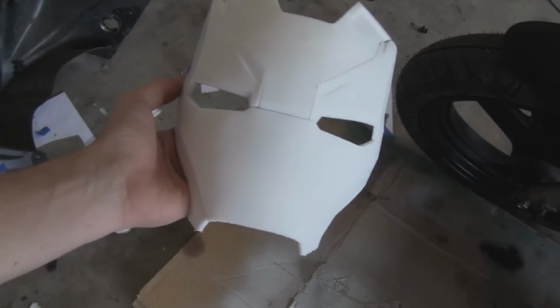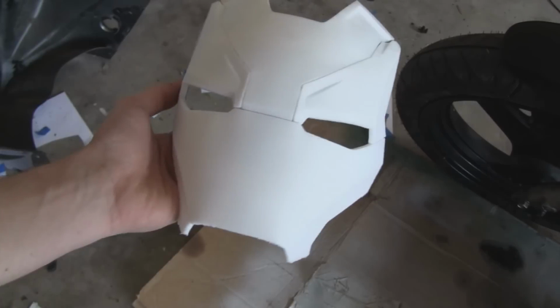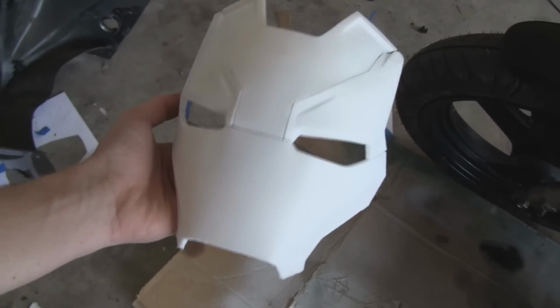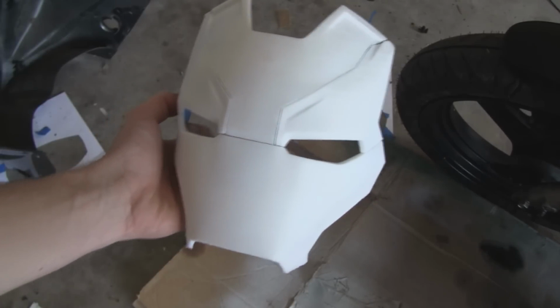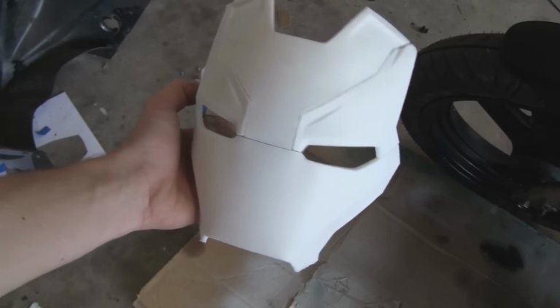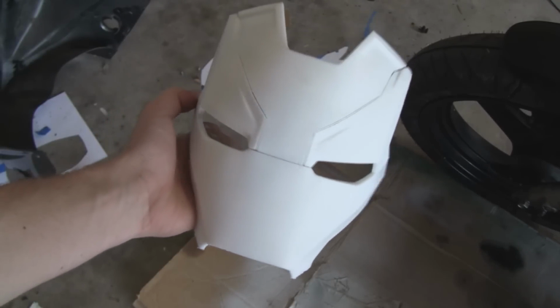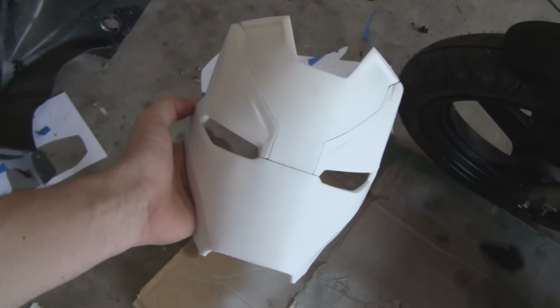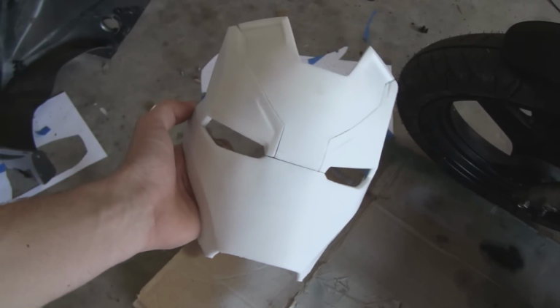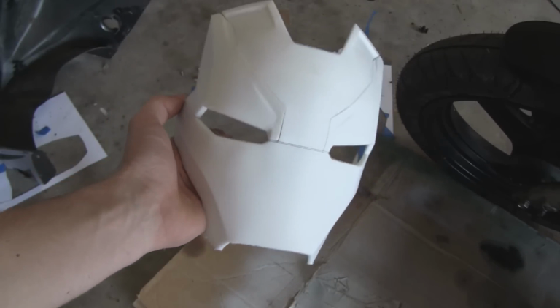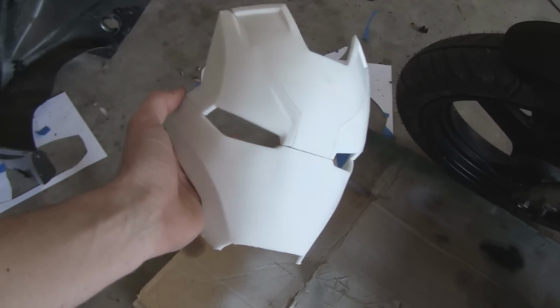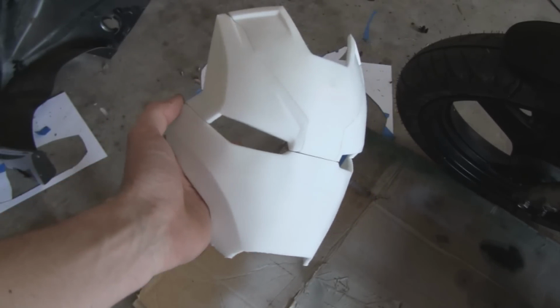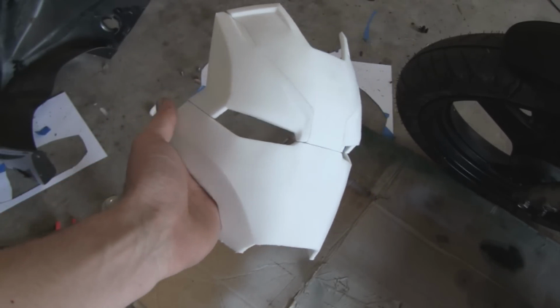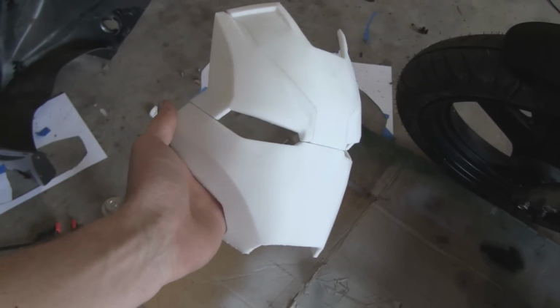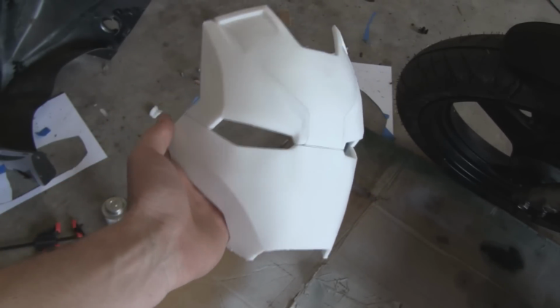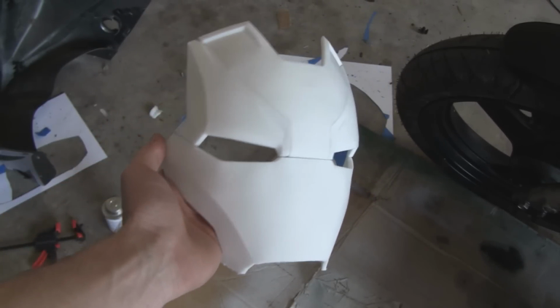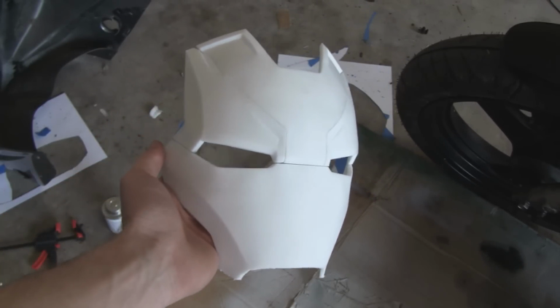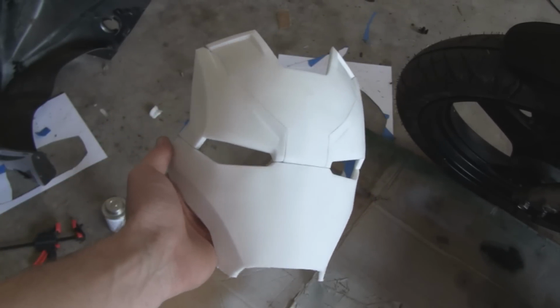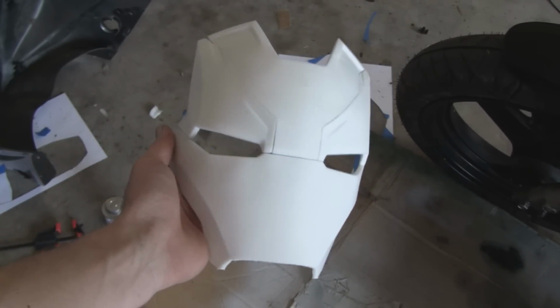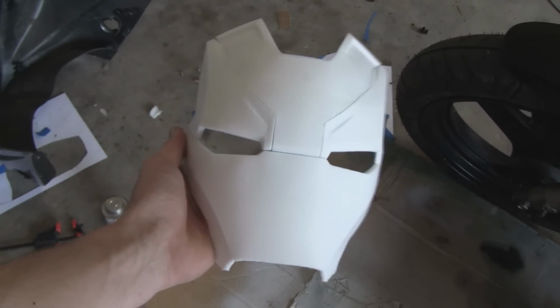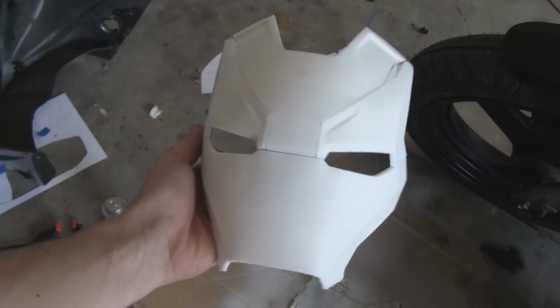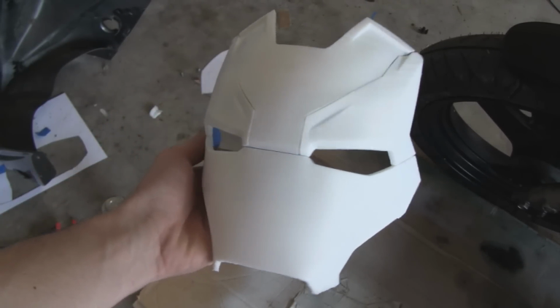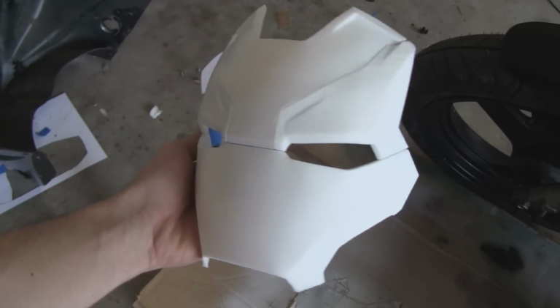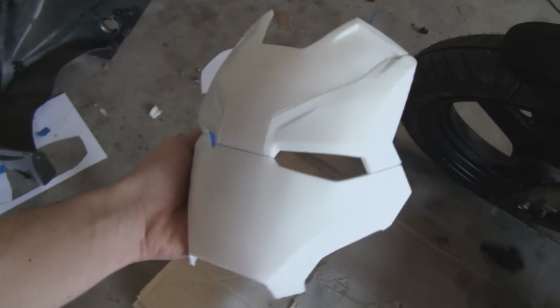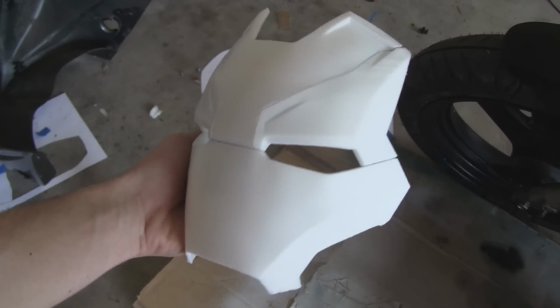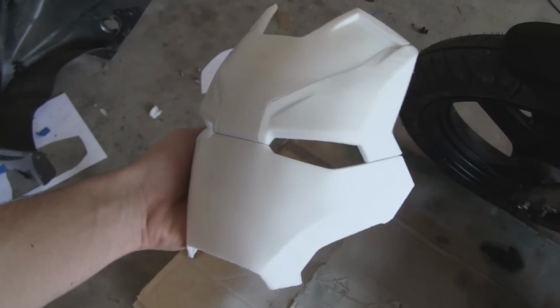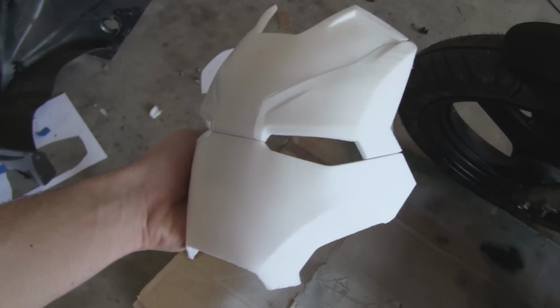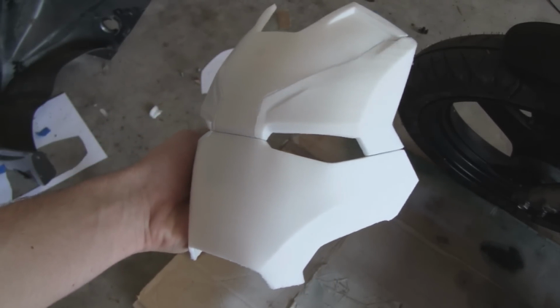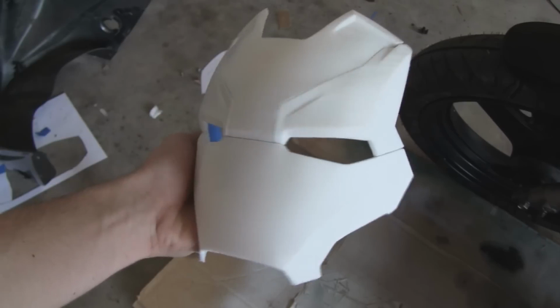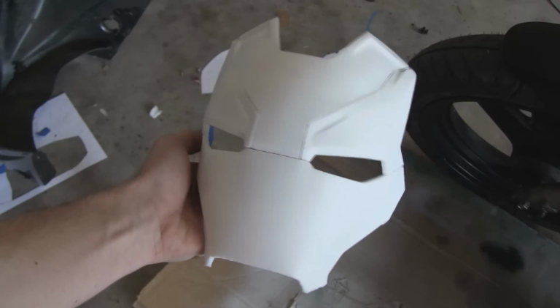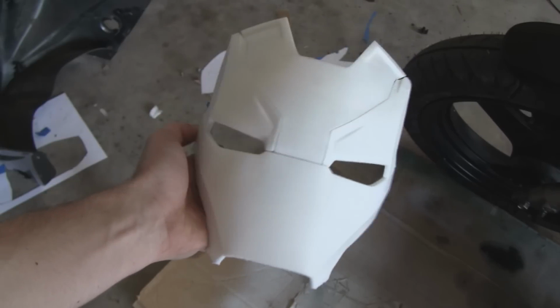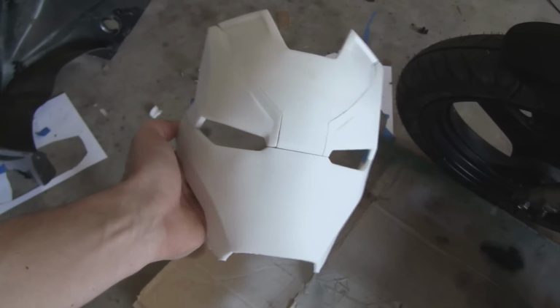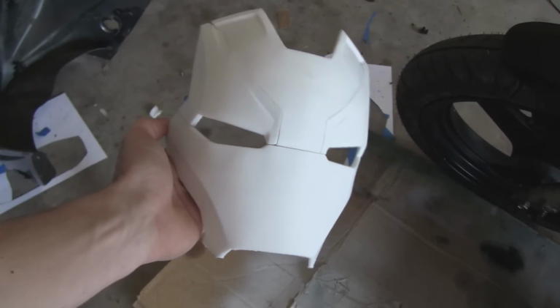And that's it — that is the finished Mark 46 faceplate. Well, the 3D print is finished. I still have to sand it down and everything. But stay tuned for more updates on the rest of the helmet.